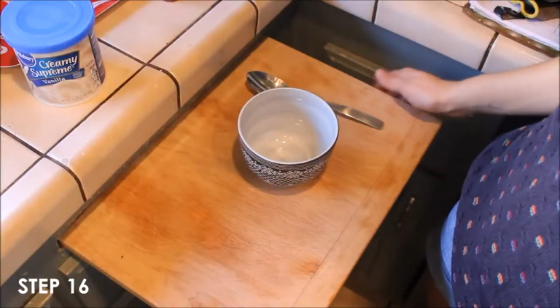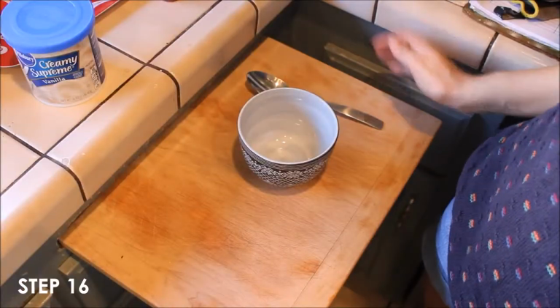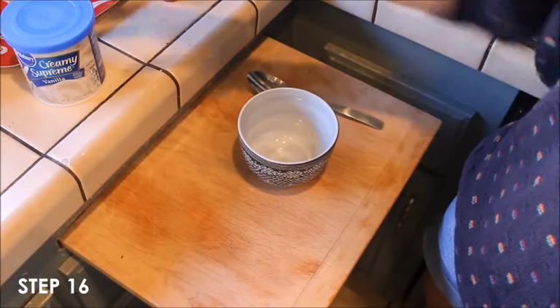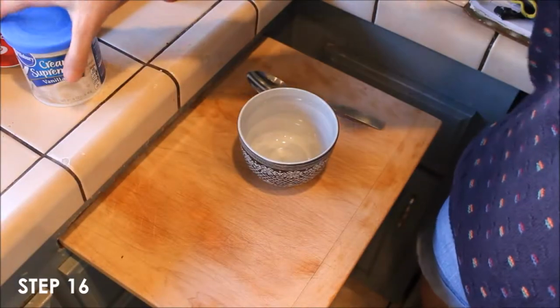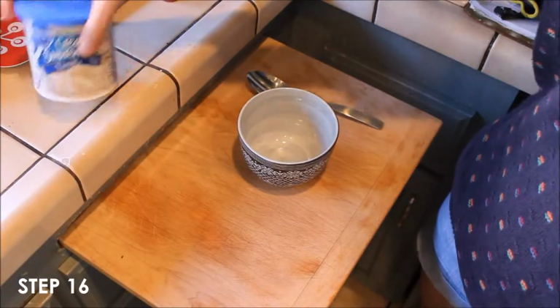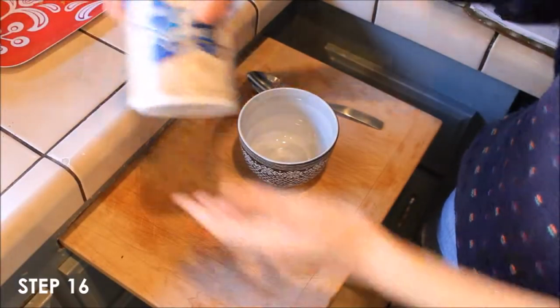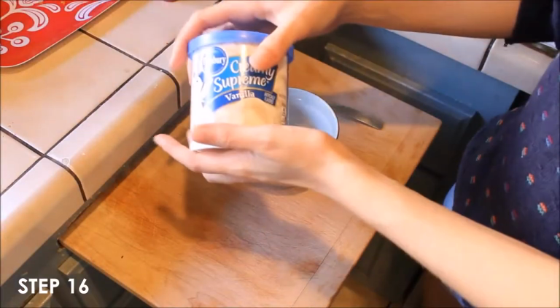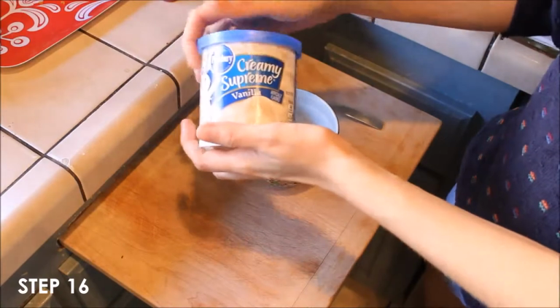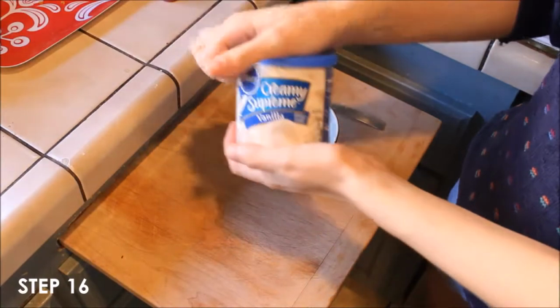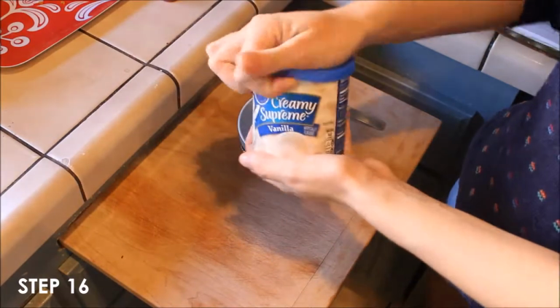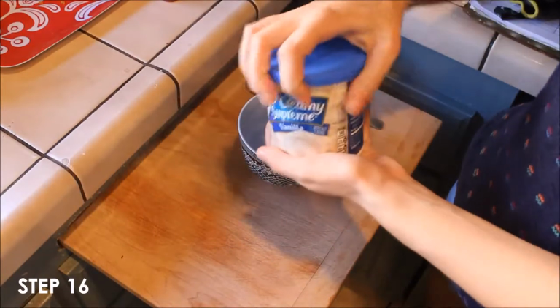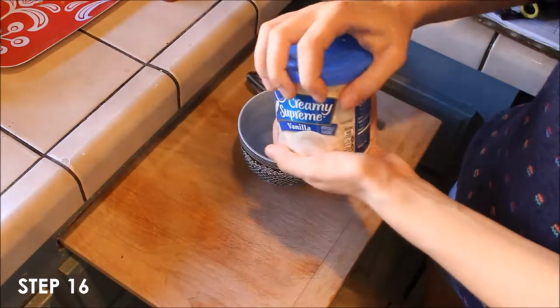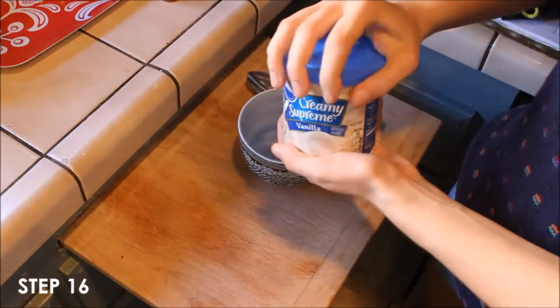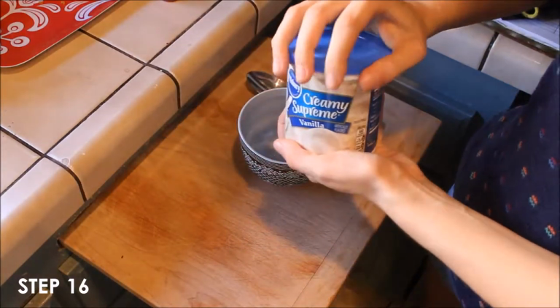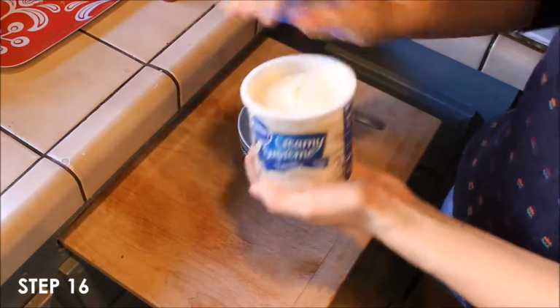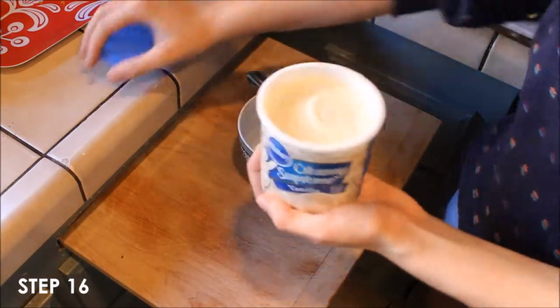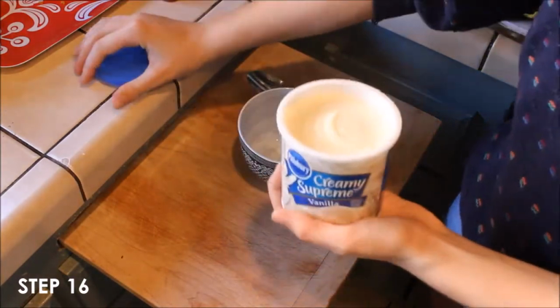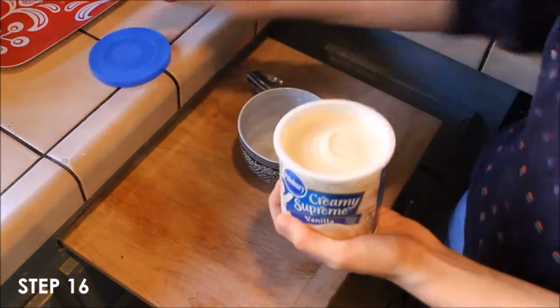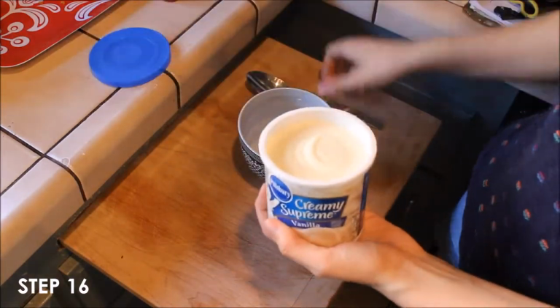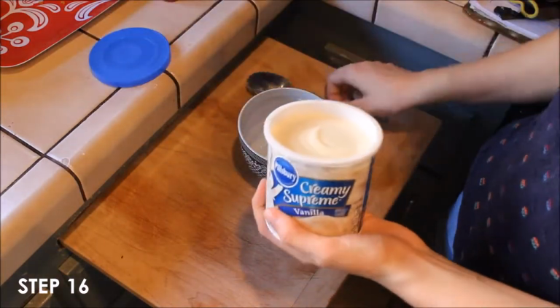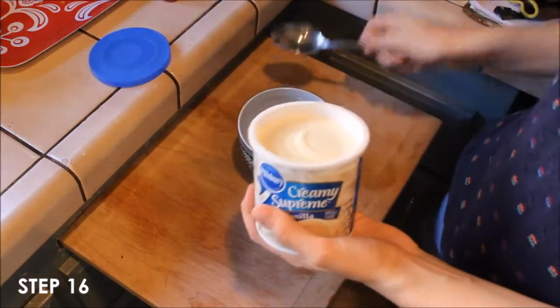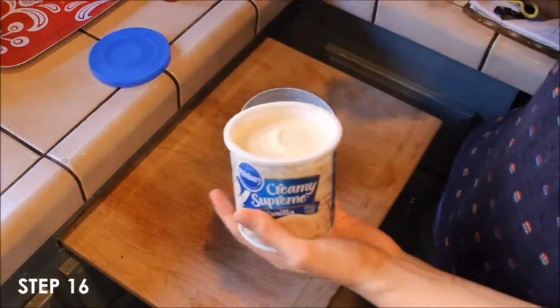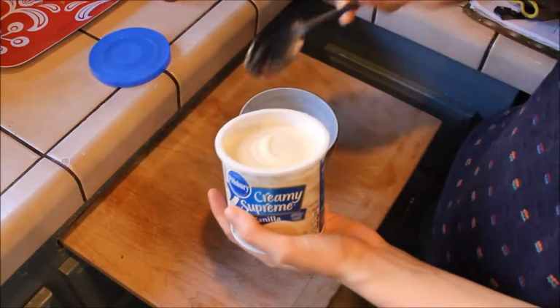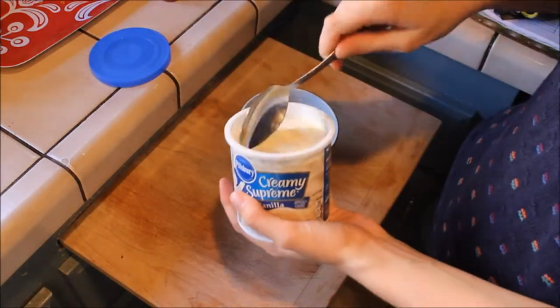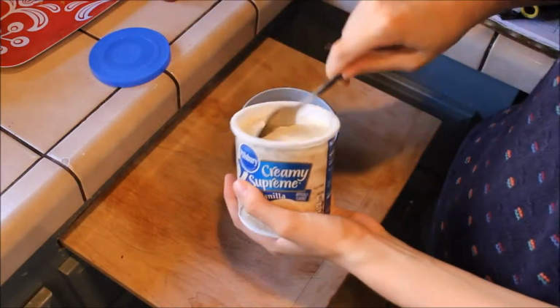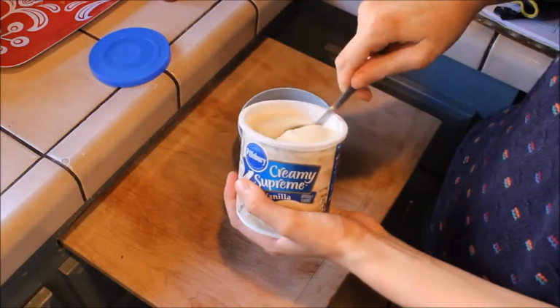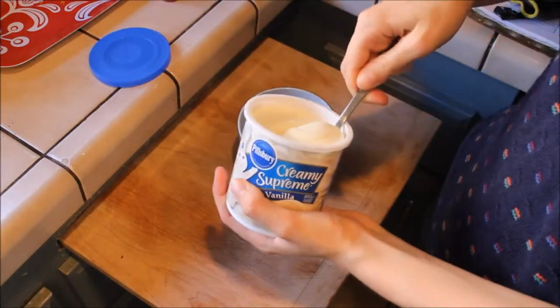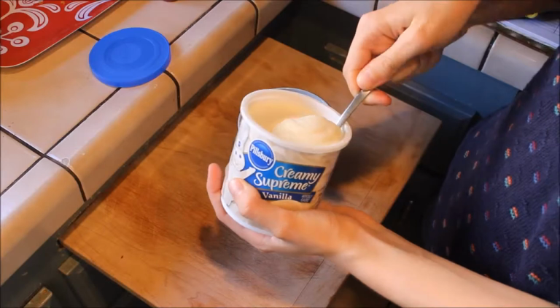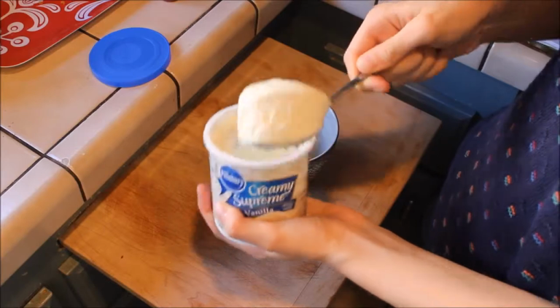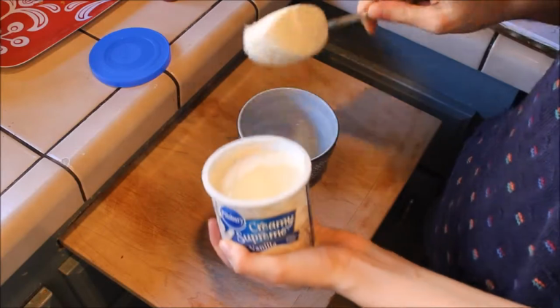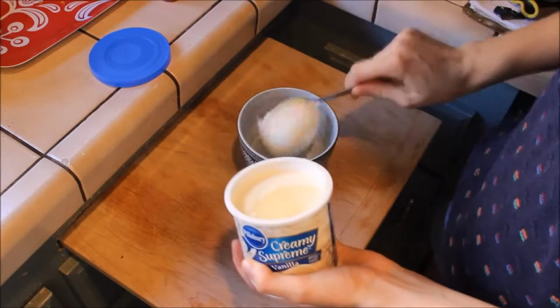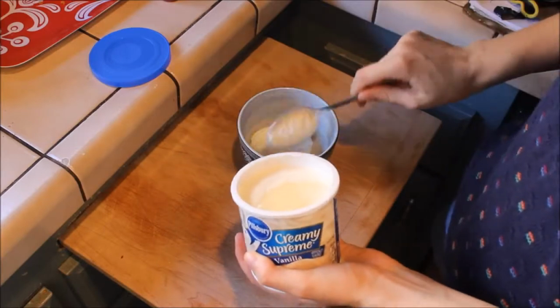Take a dollop of the vanilla frosting into a bowl and mix it with some of the orange food coloring until you get the color that you prefer.